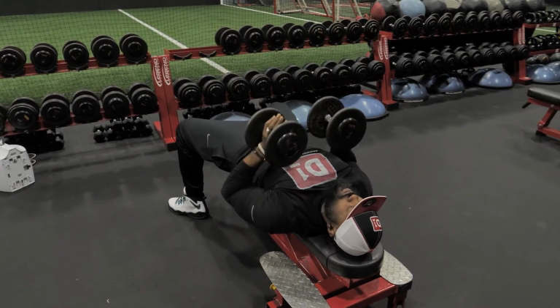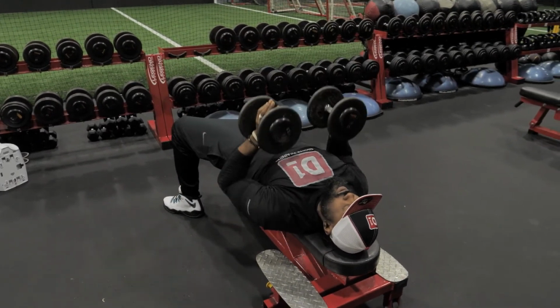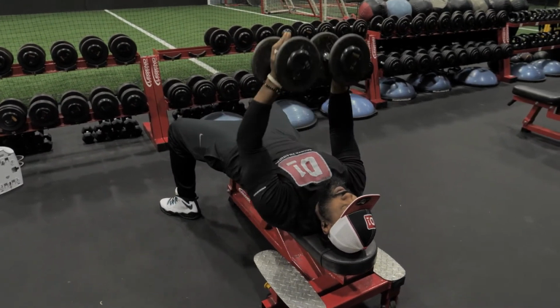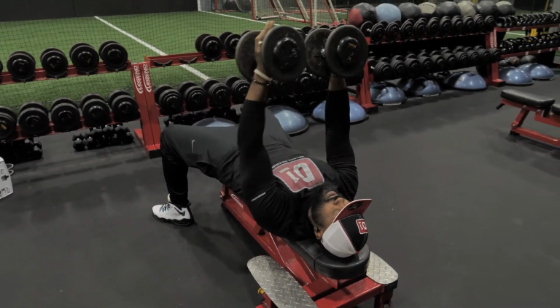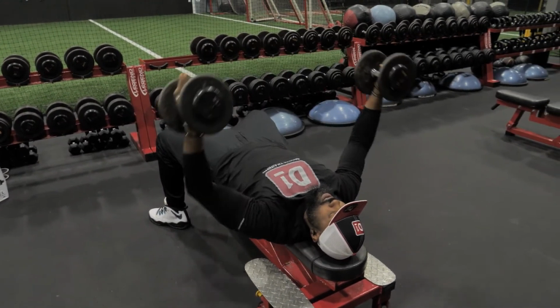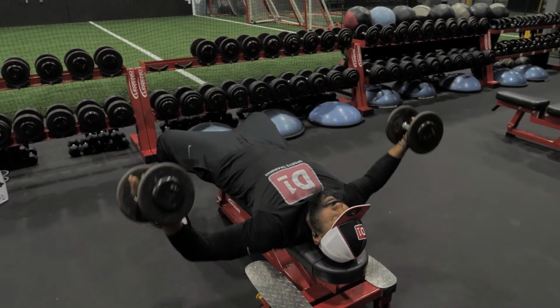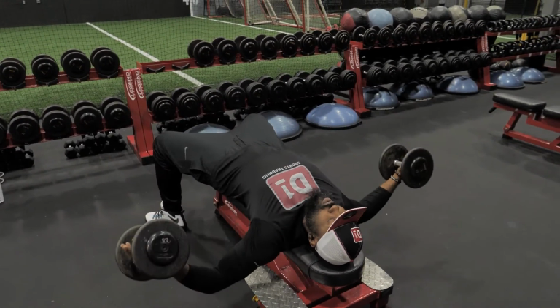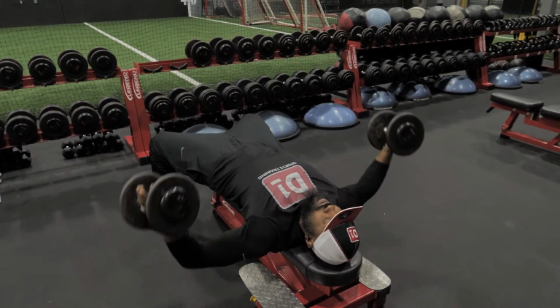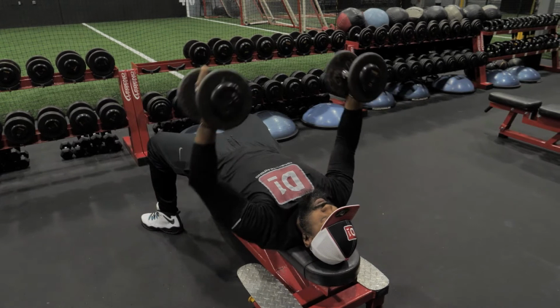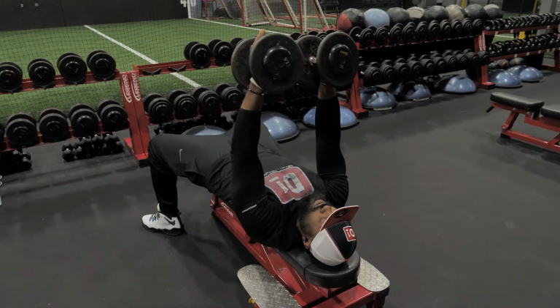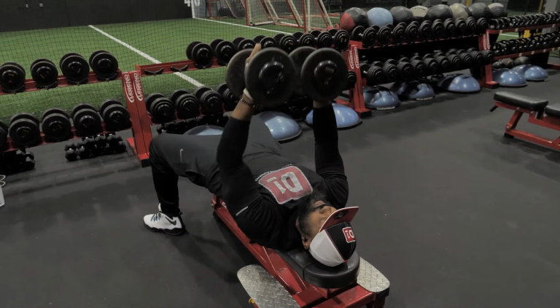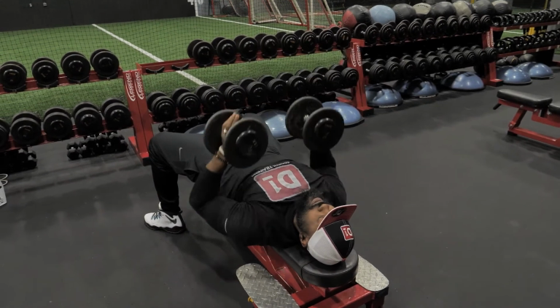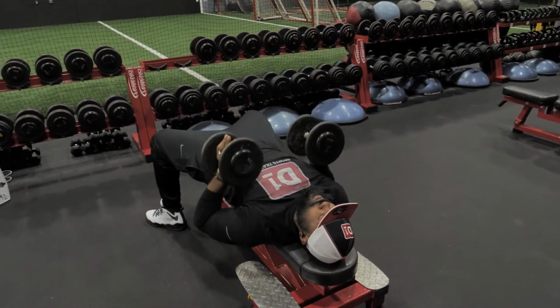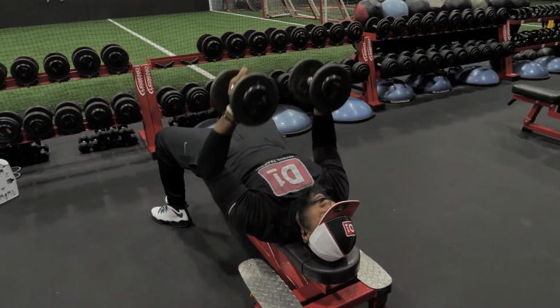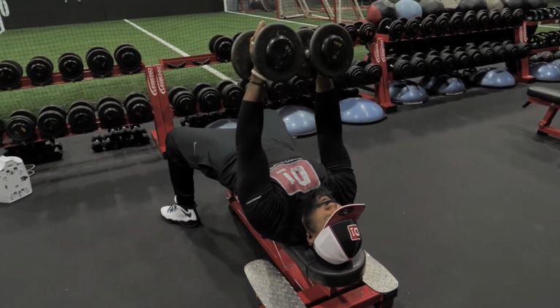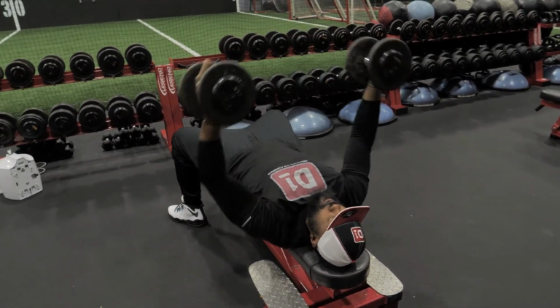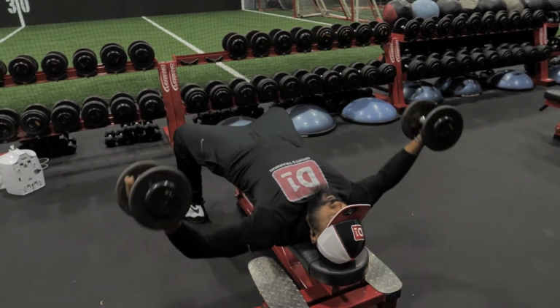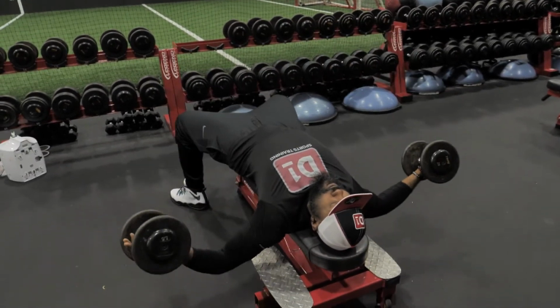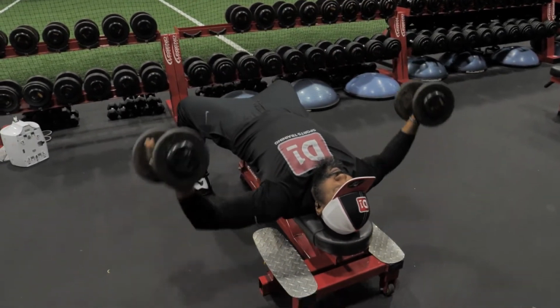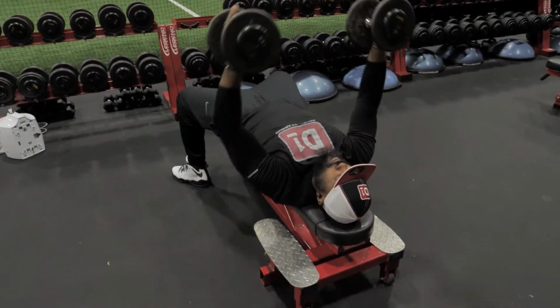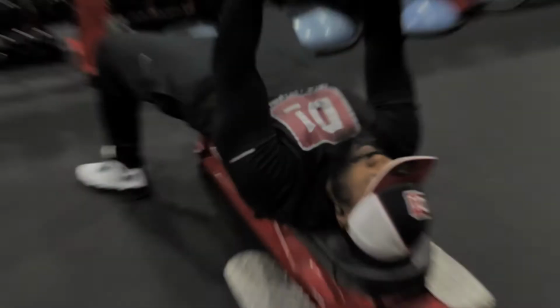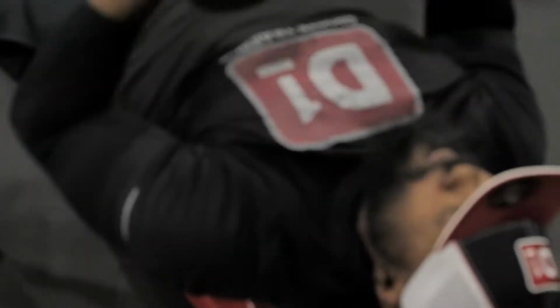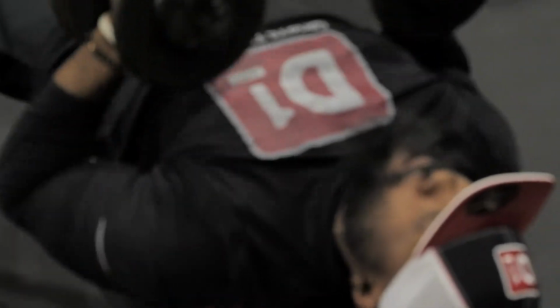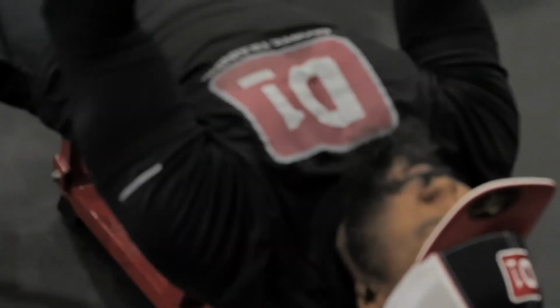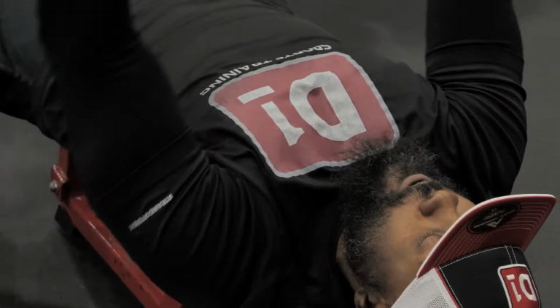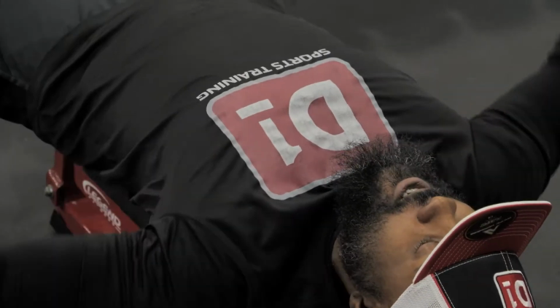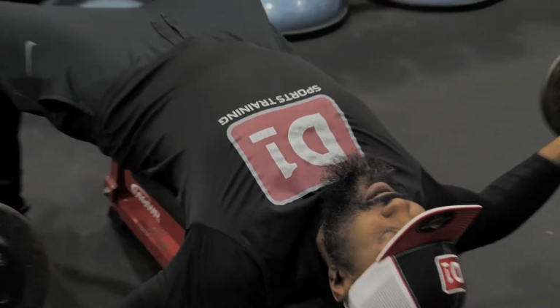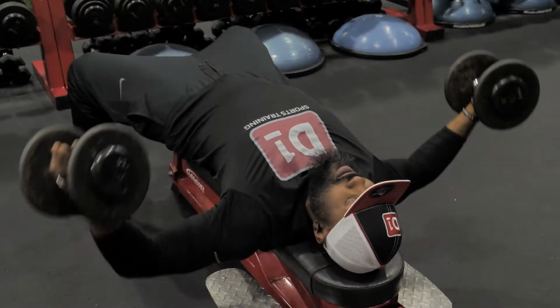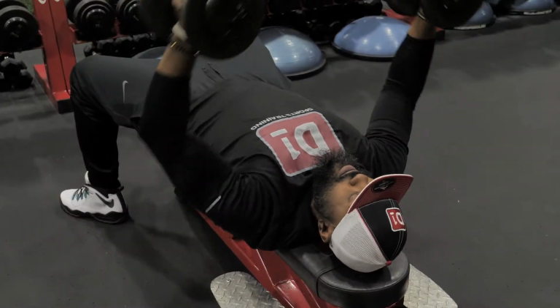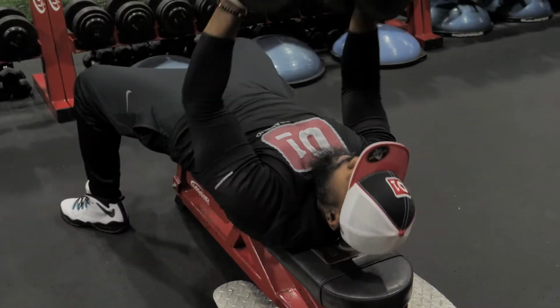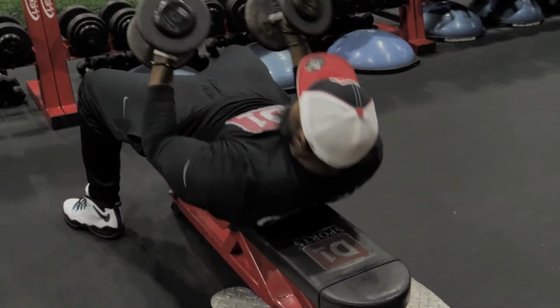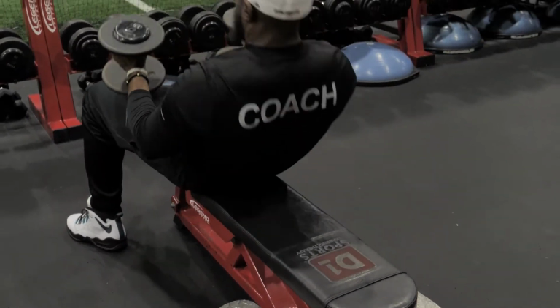When doing this you want to do 10 to 12 reps, whichever is challenging for you. And that's it.